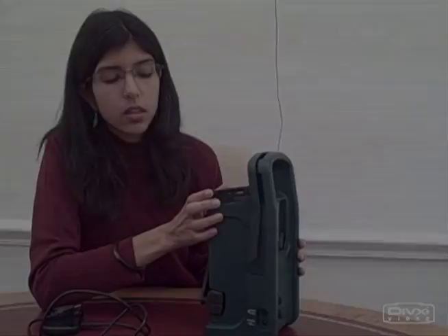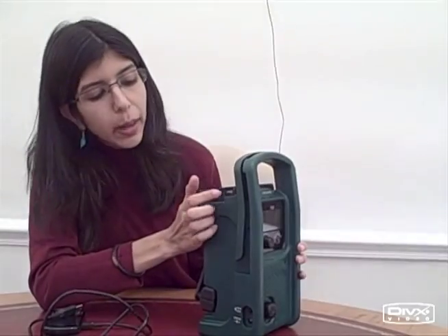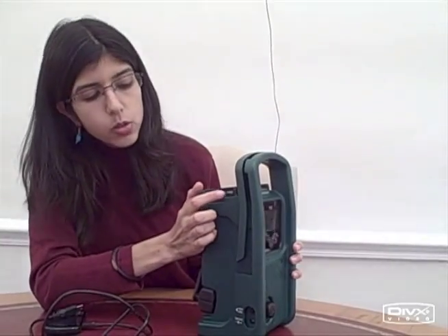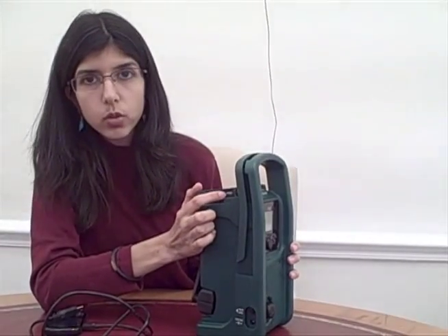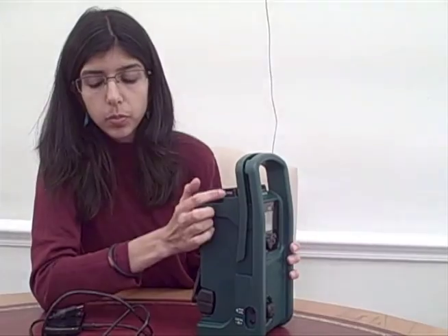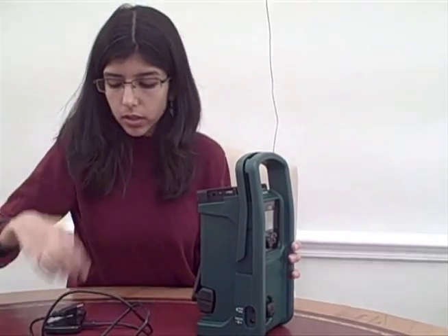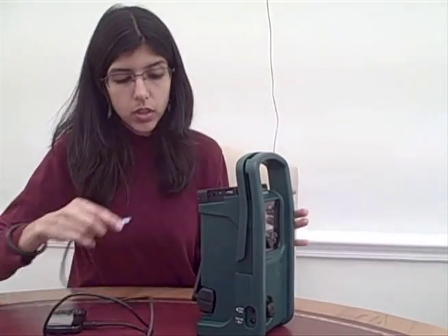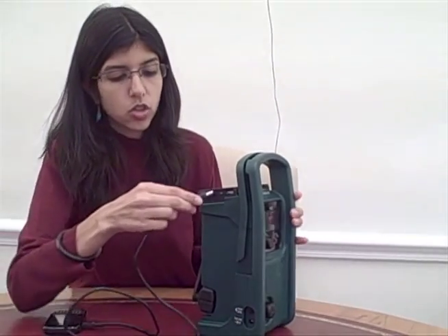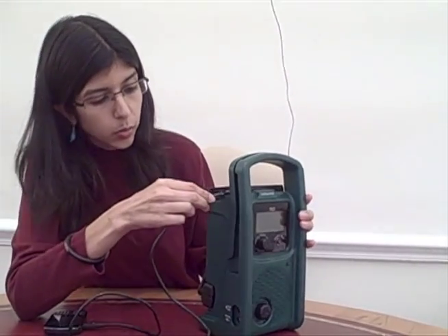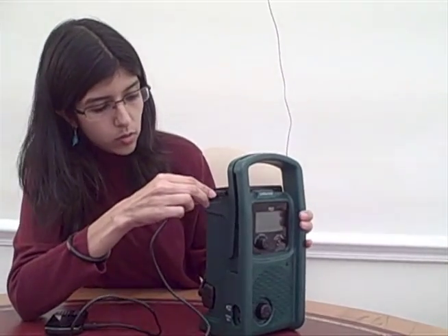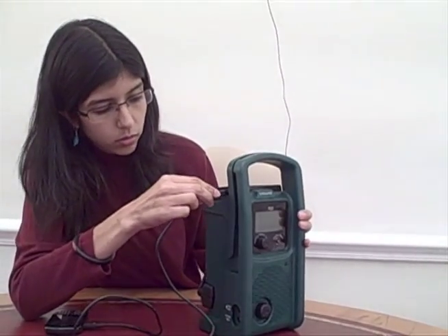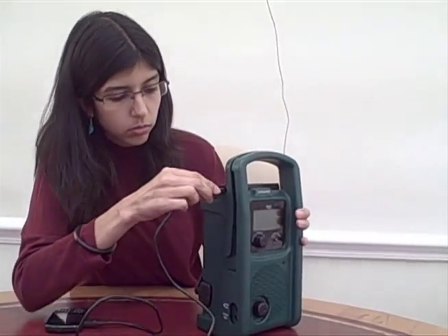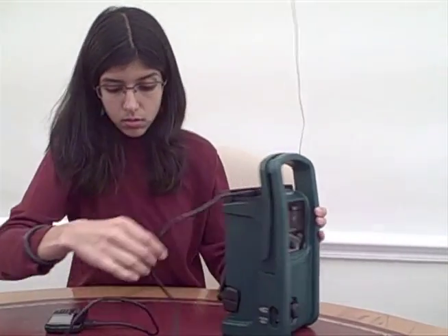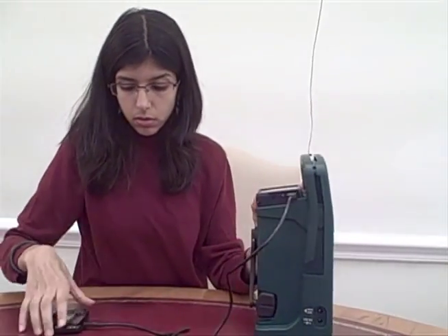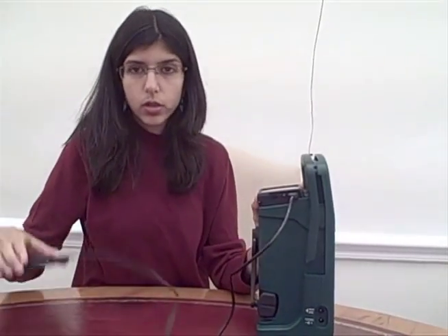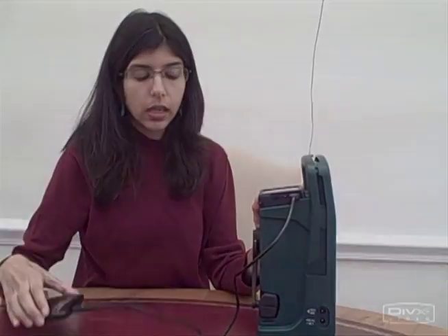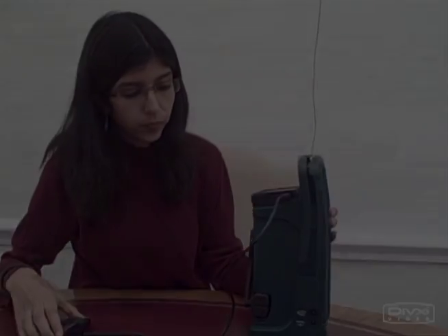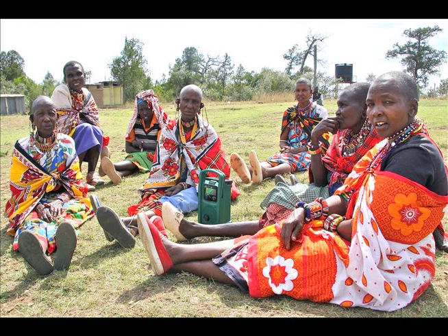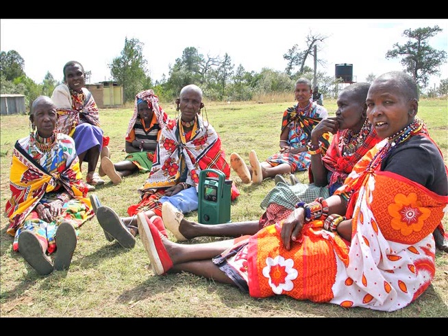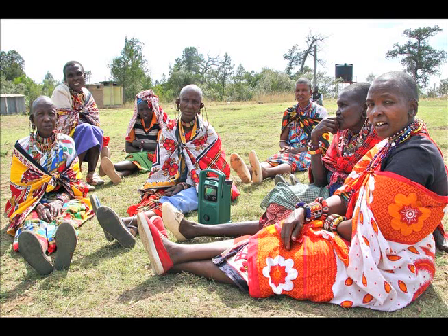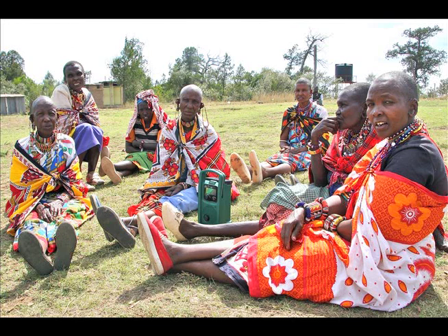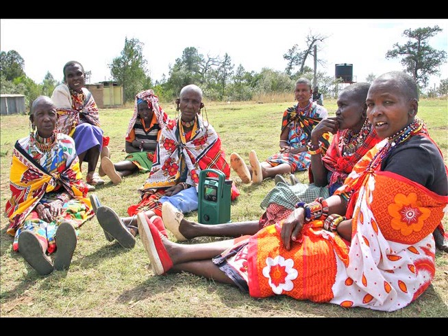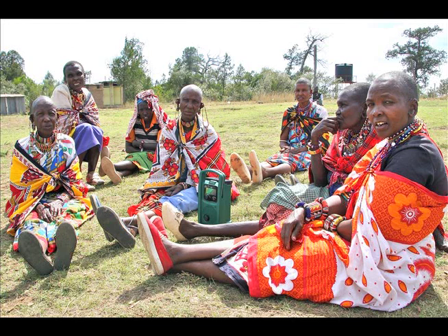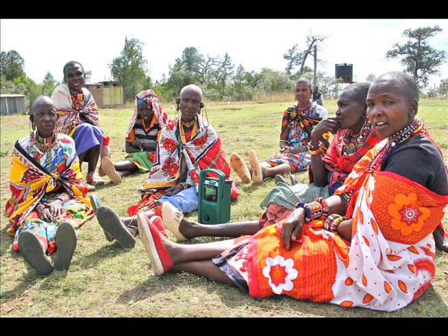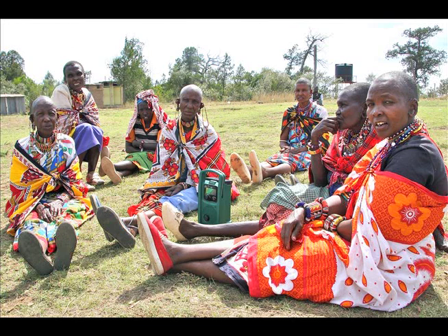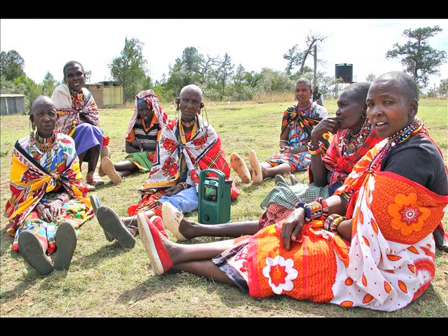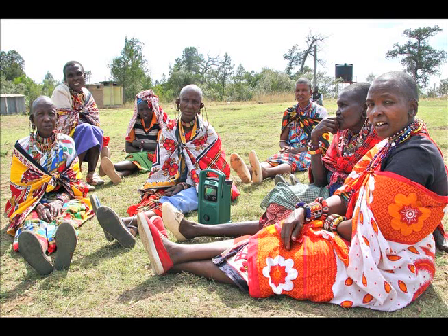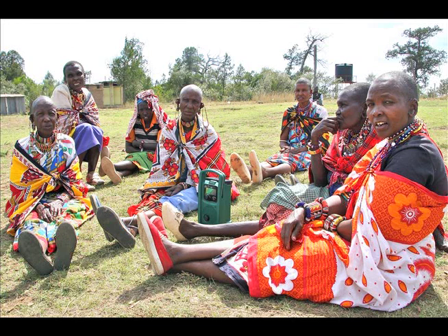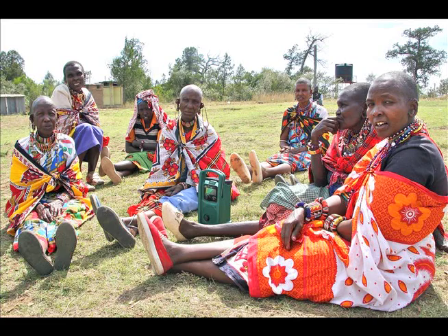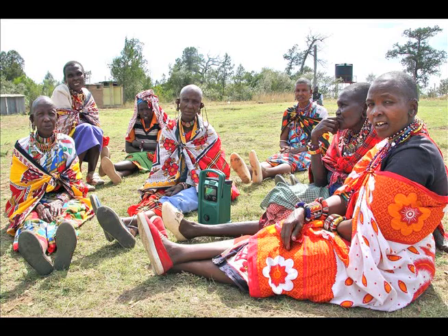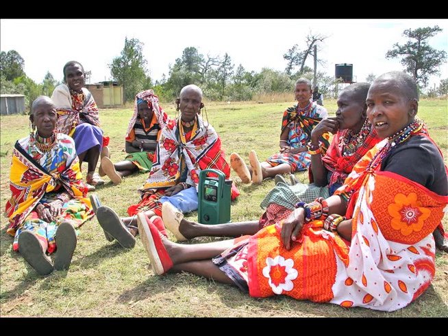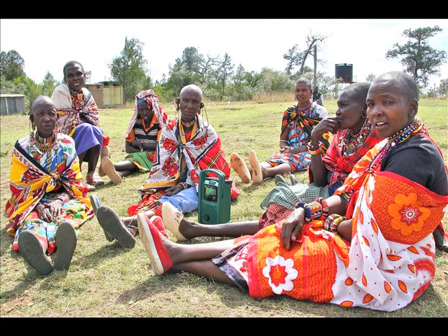The solar panel also has a USB port that can be used to charge mobile phones with a USB cable. The Life Player will bring unprecedented information and education access to millions in the developing world.